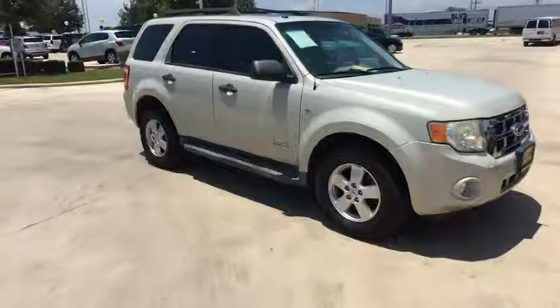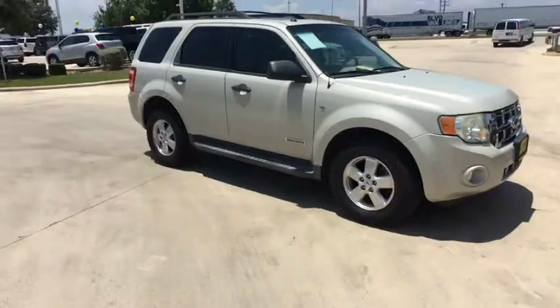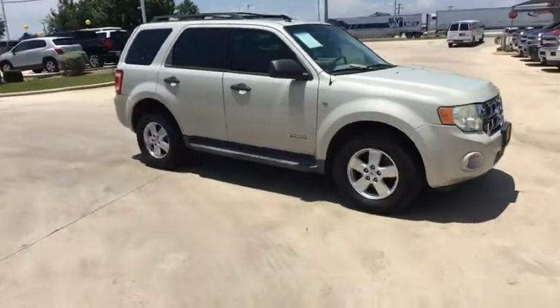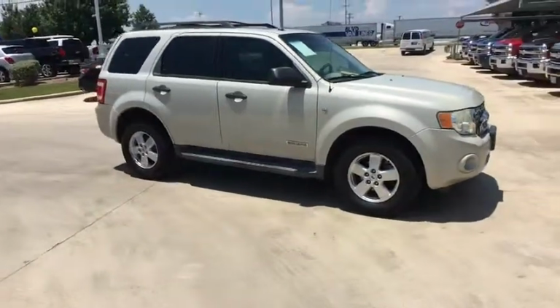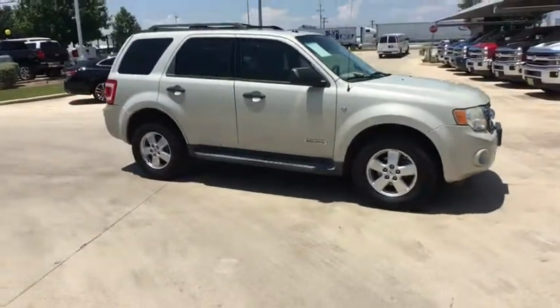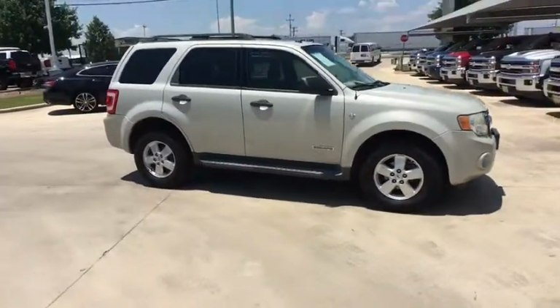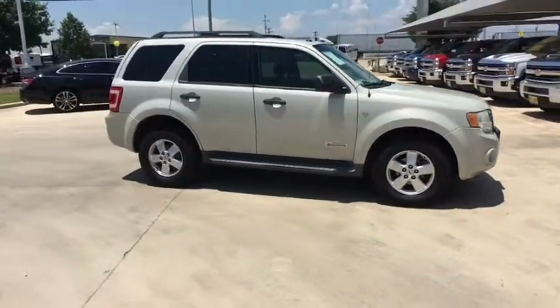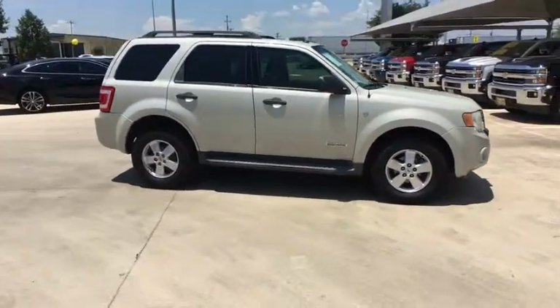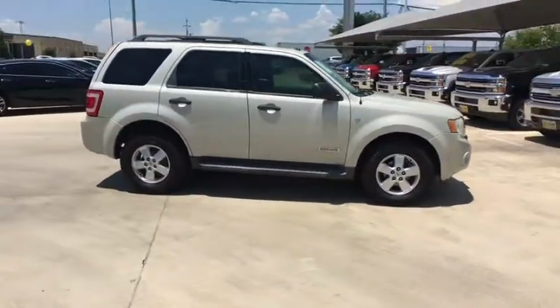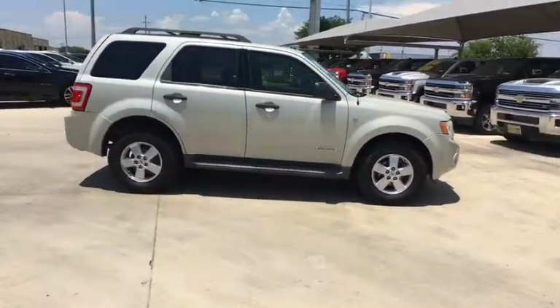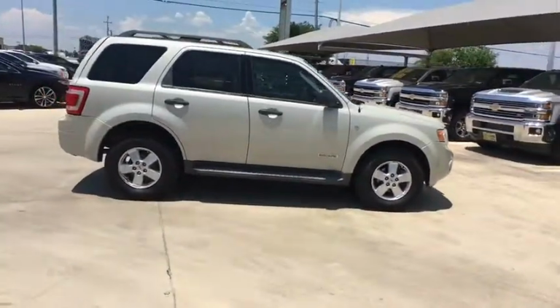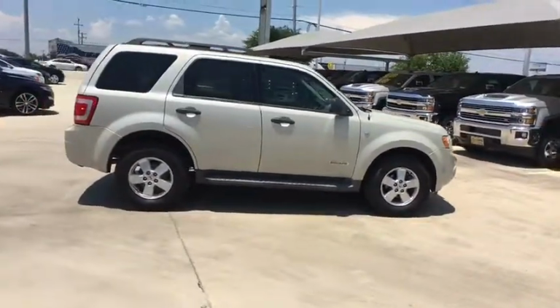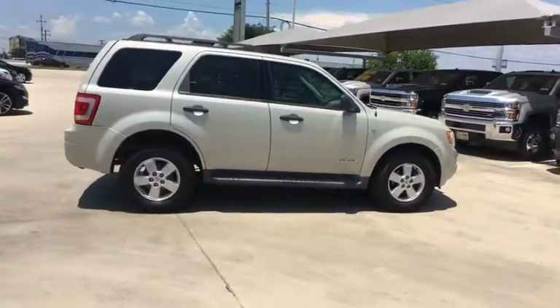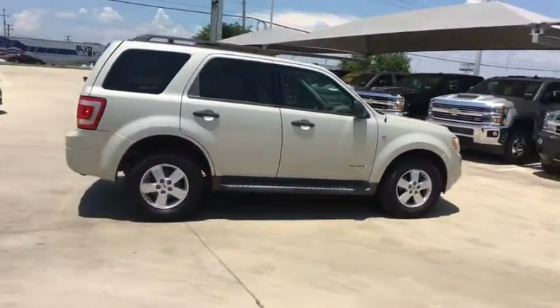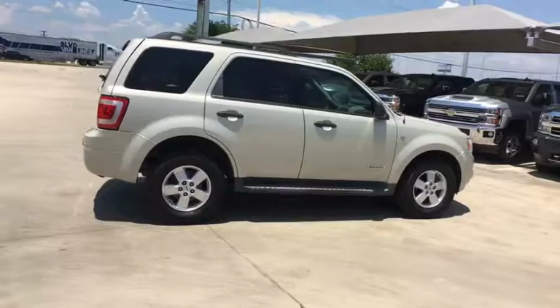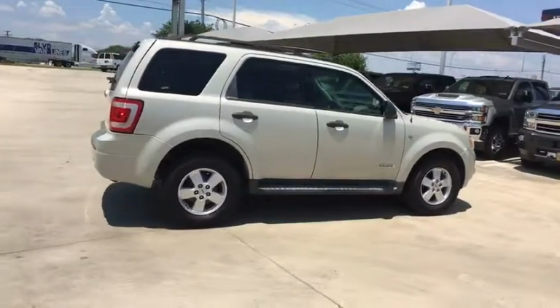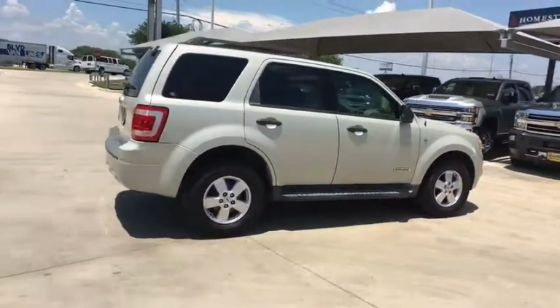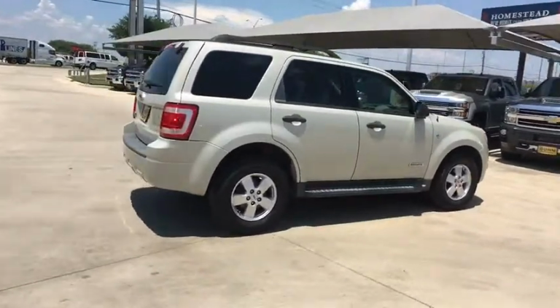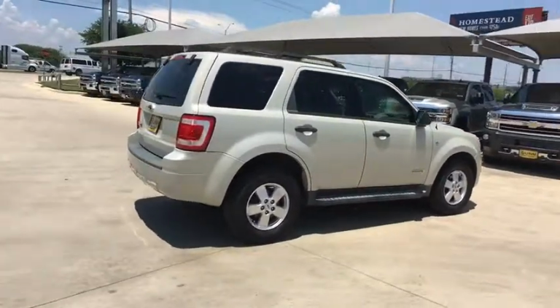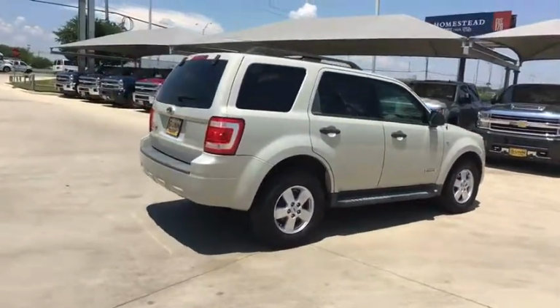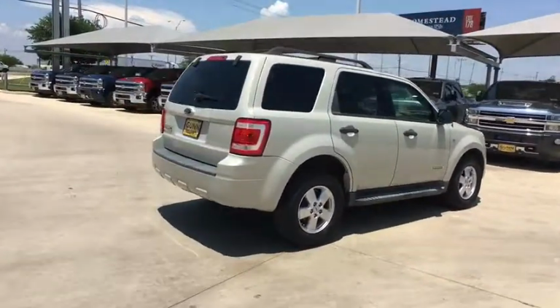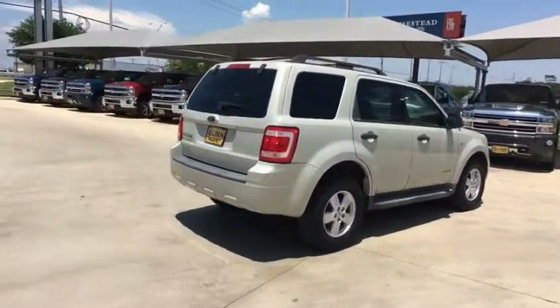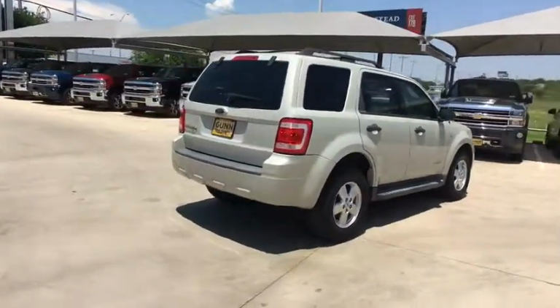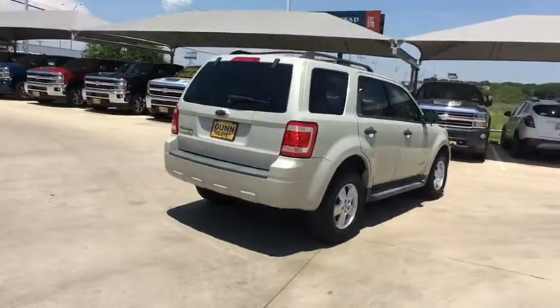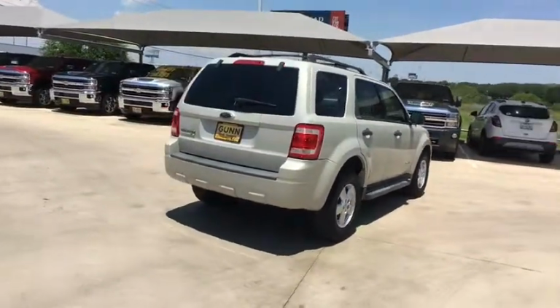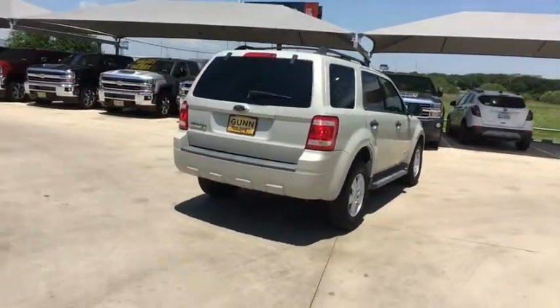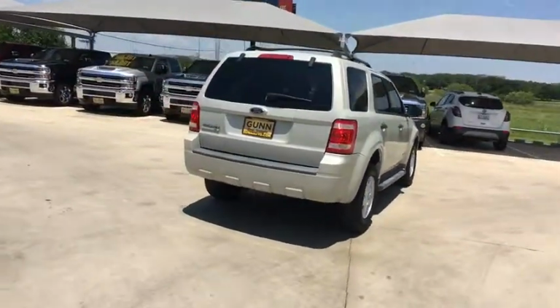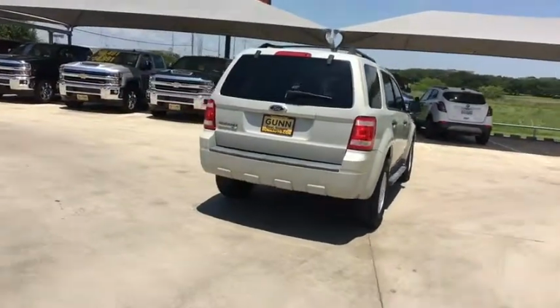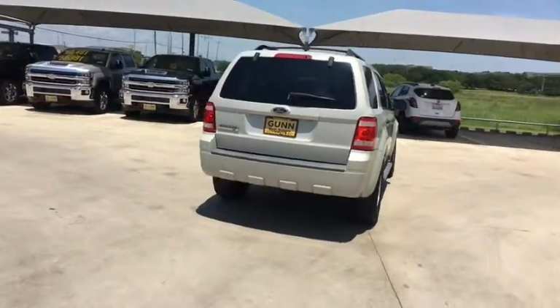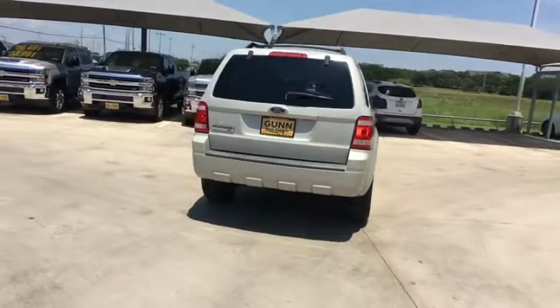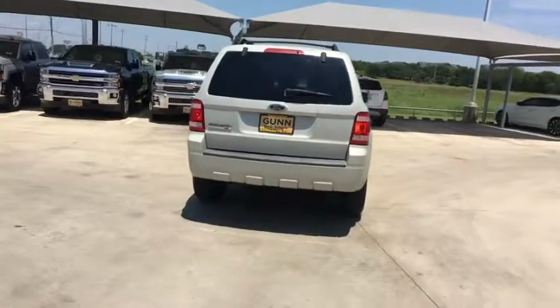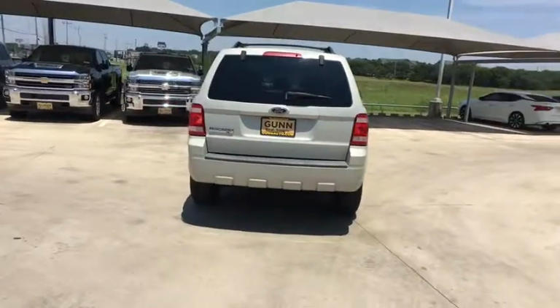We are pleased to show you the 2008 Ford Escape. Gas engines flex, tow, dip and go with Ford Escape. This vehicle has less than 150,000 miles.